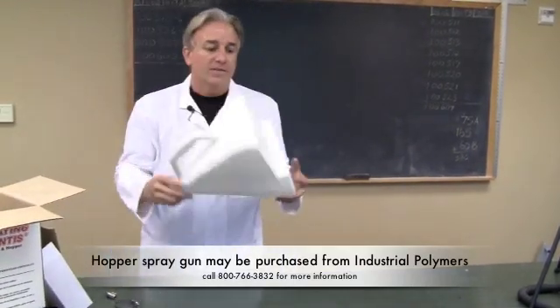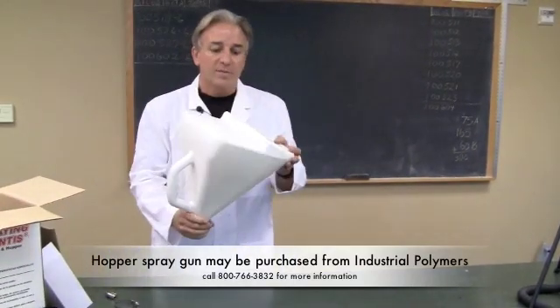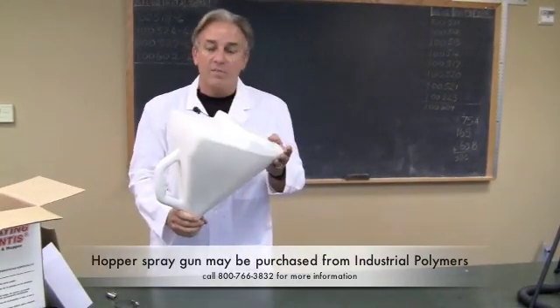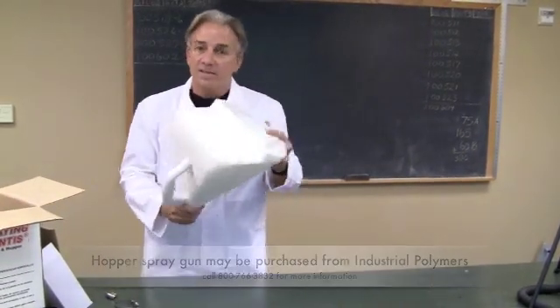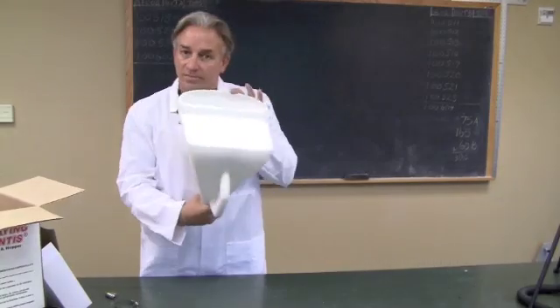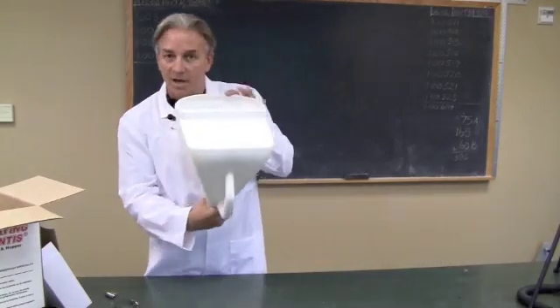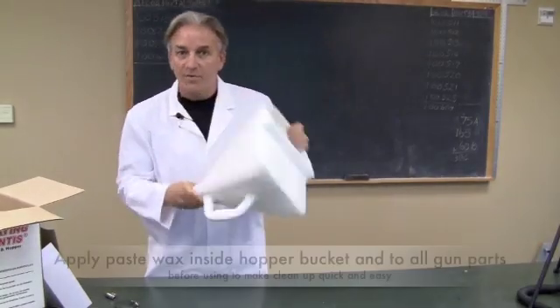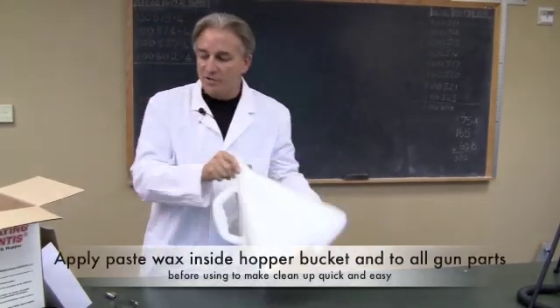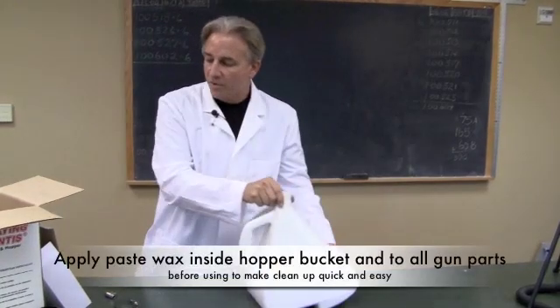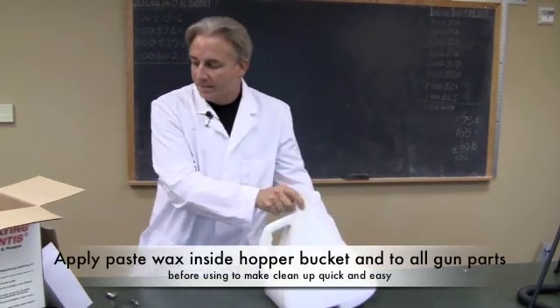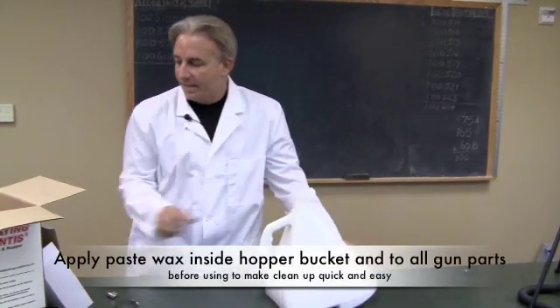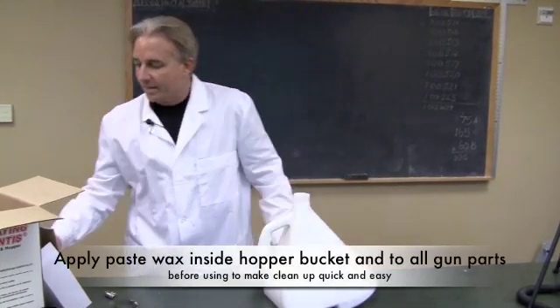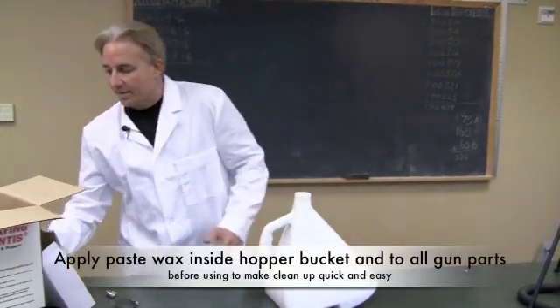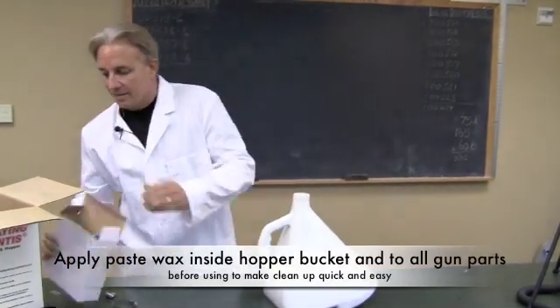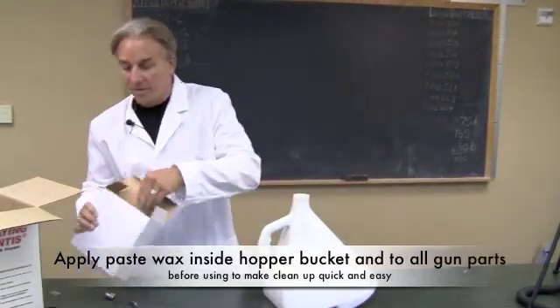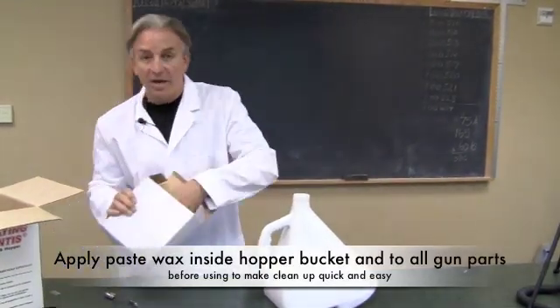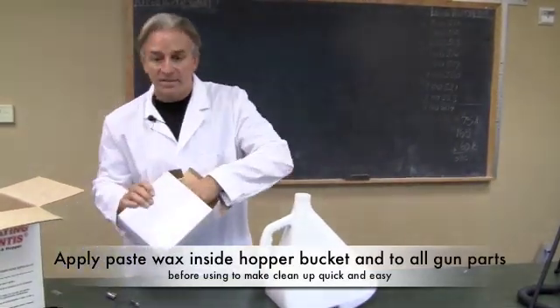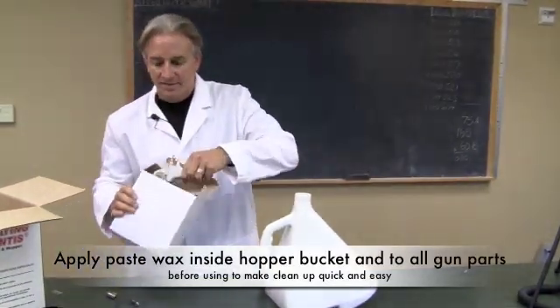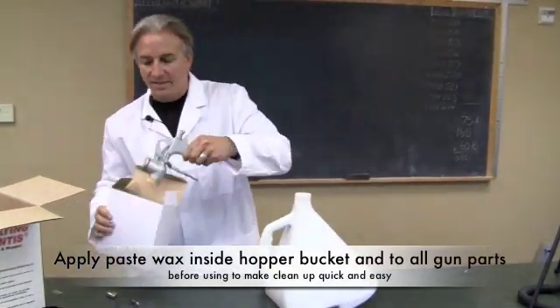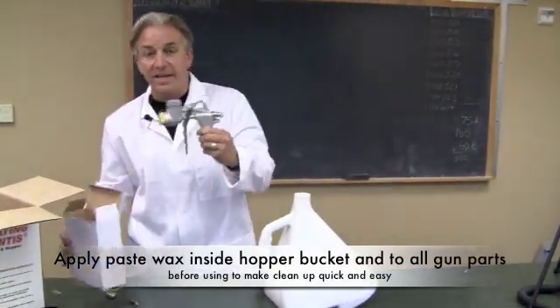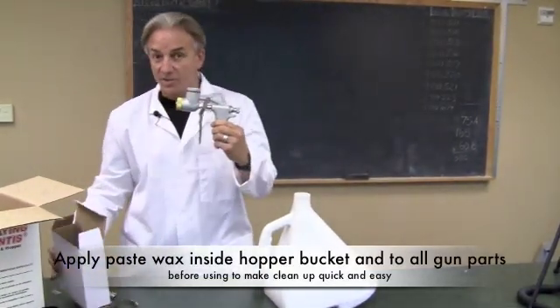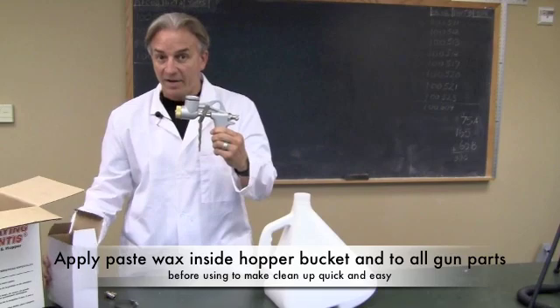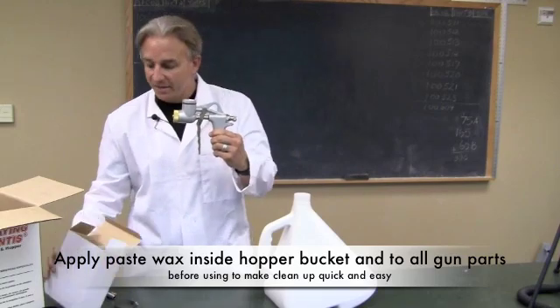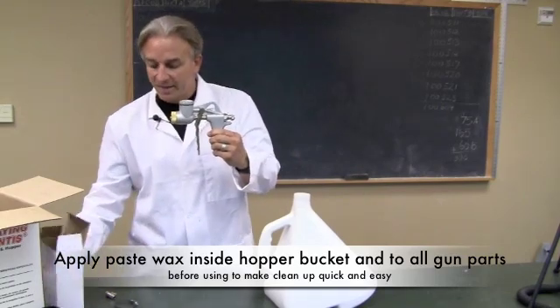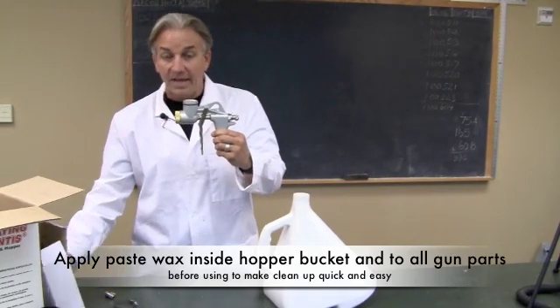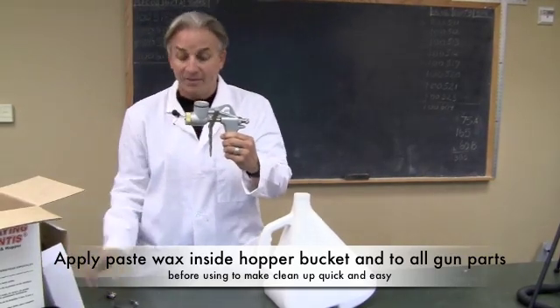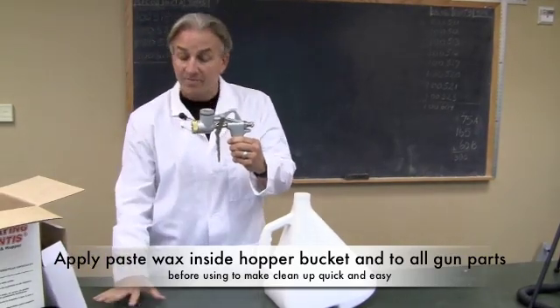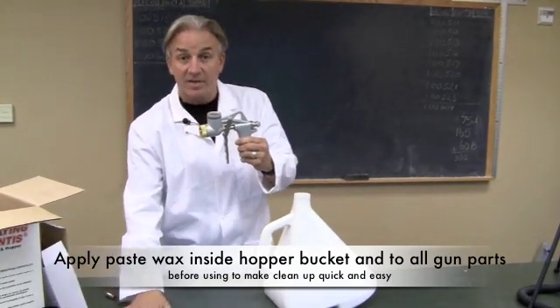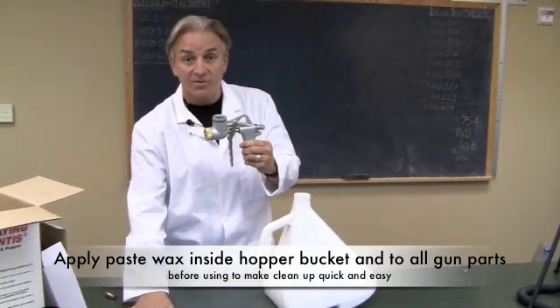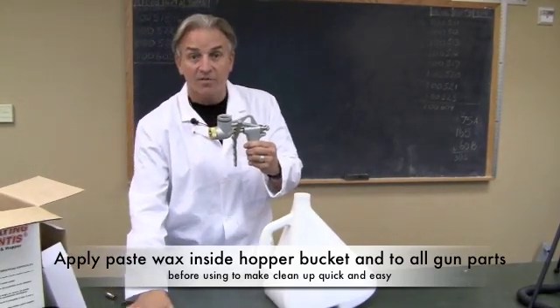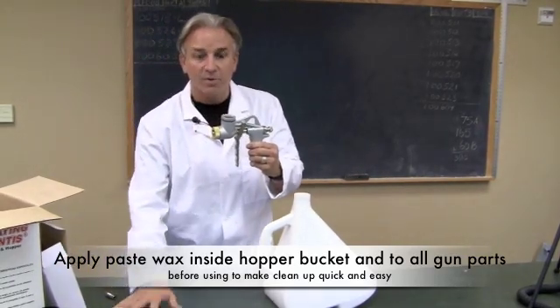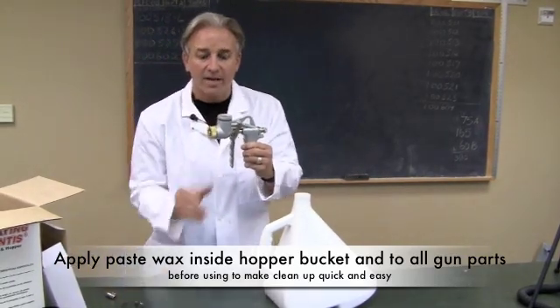It comes out of the box: the hopper, your reservoir, the box that contains the spray gun, and some of the accessories that I've already pulled out.